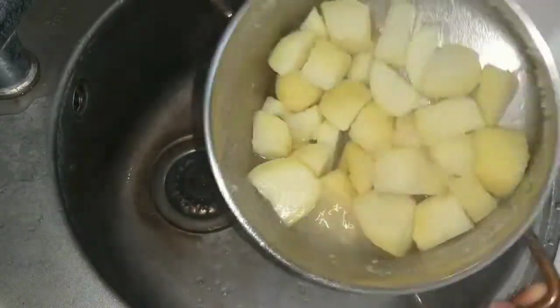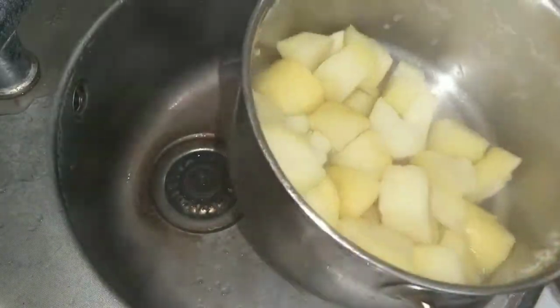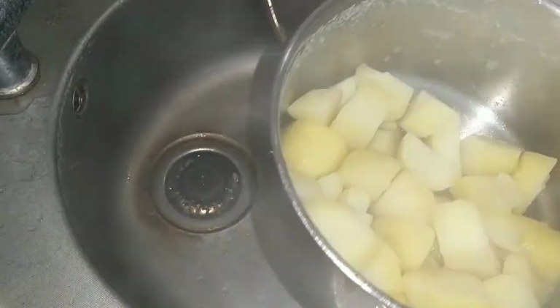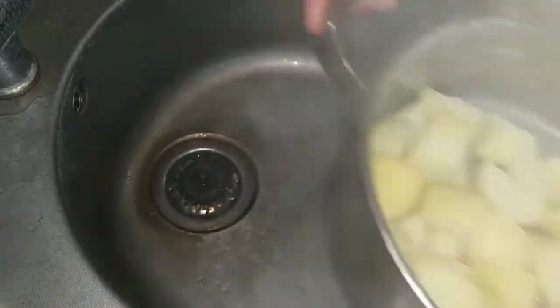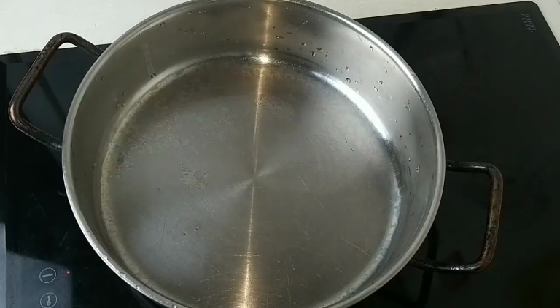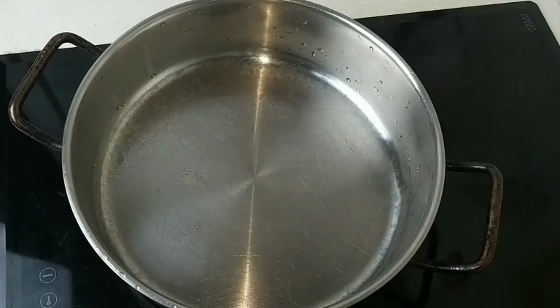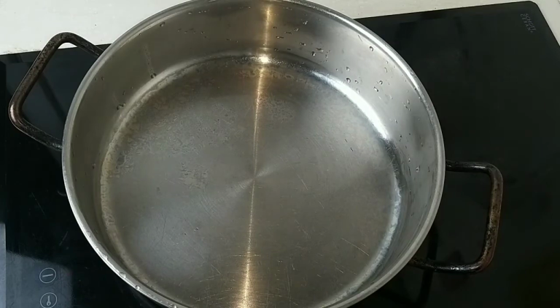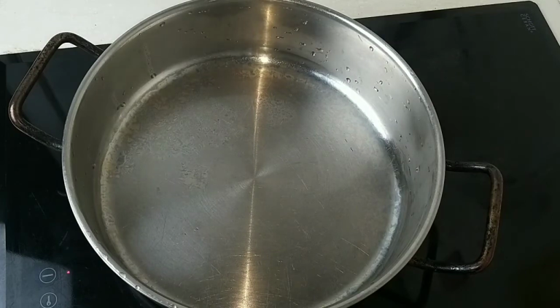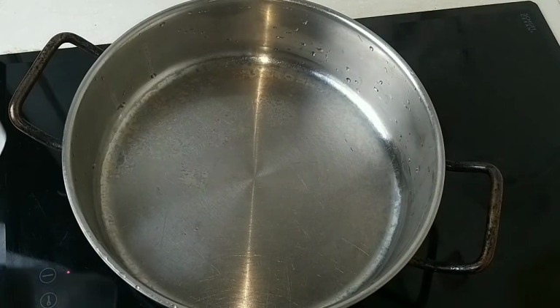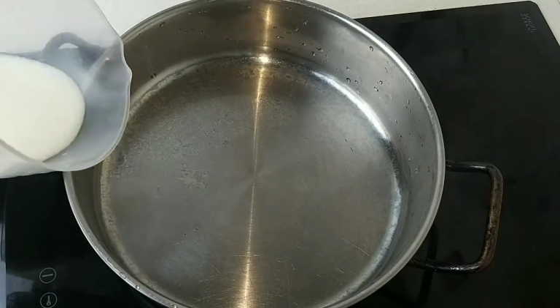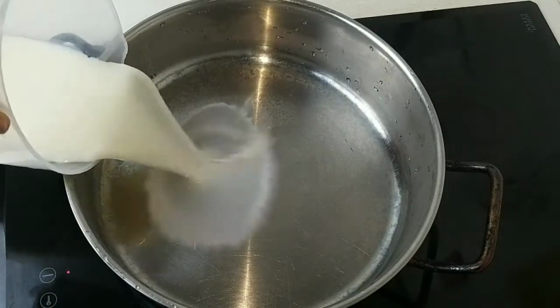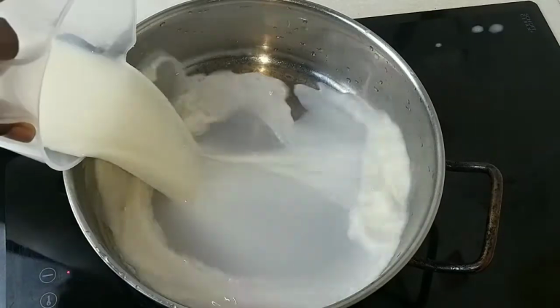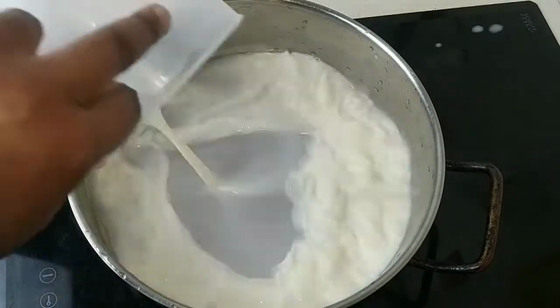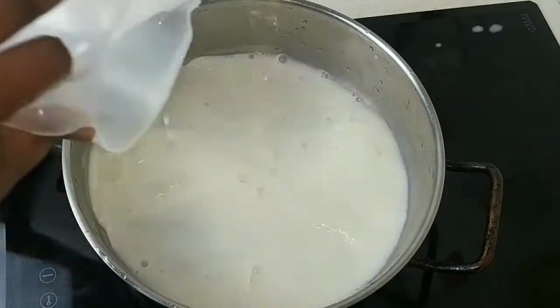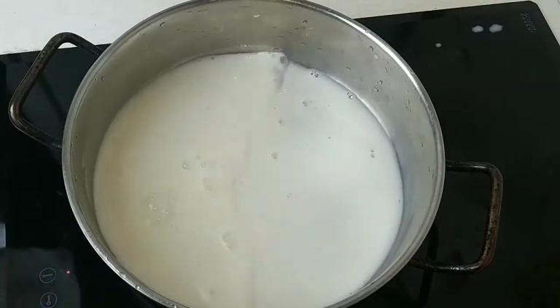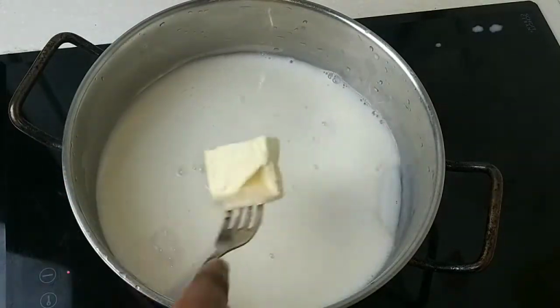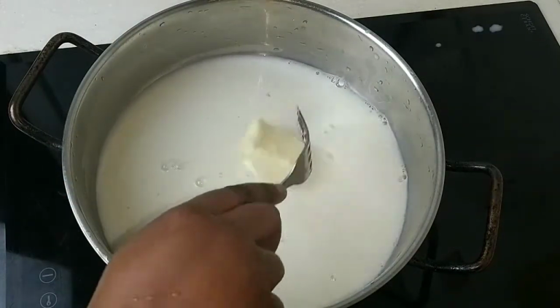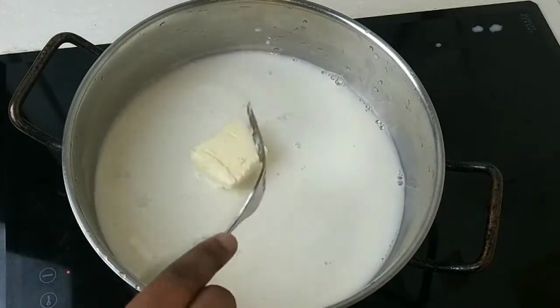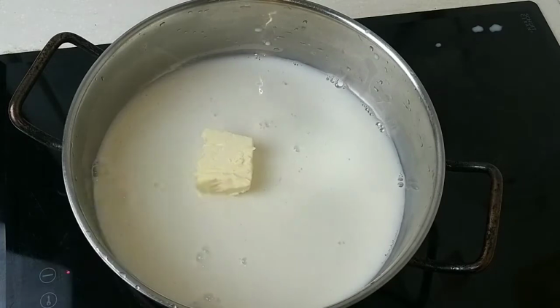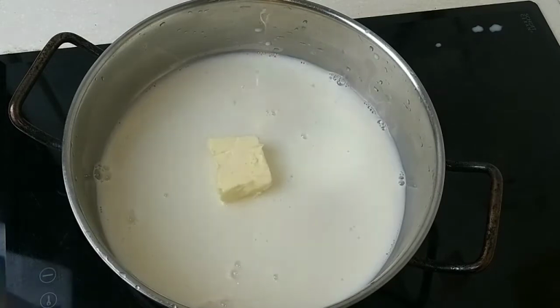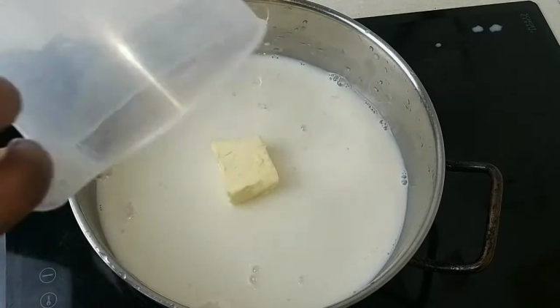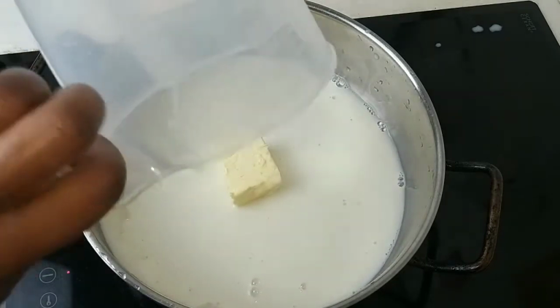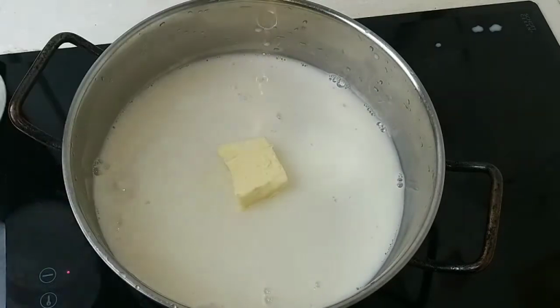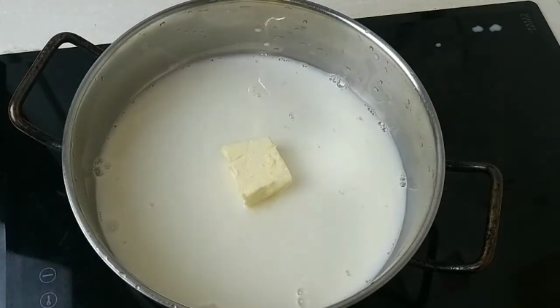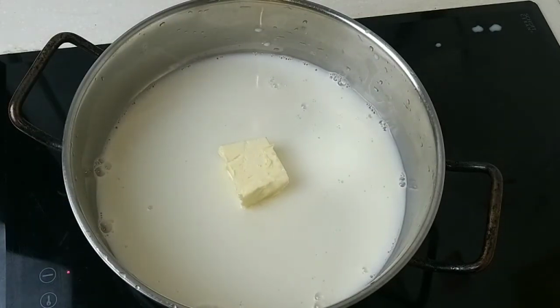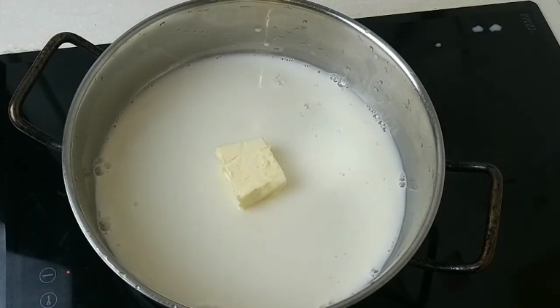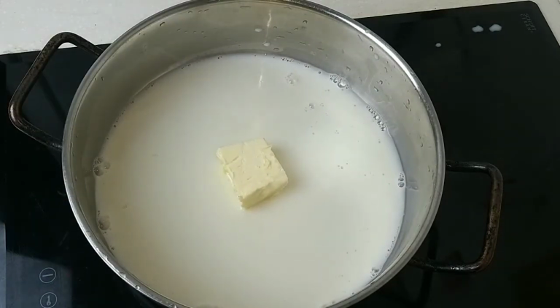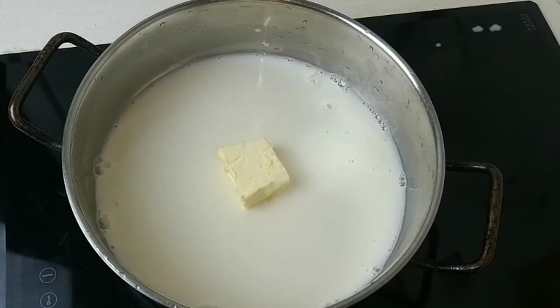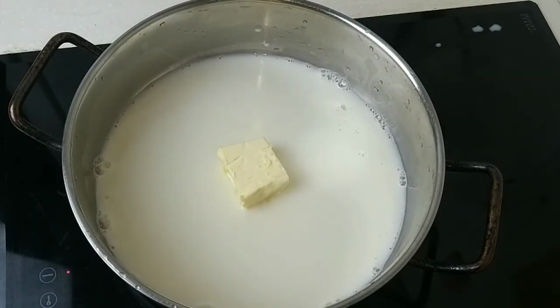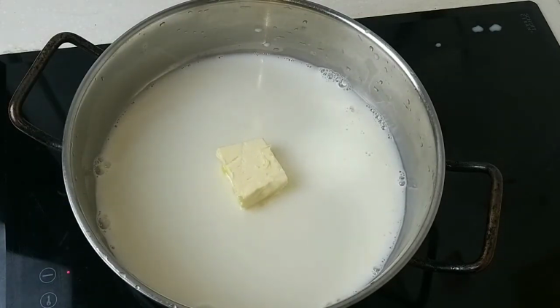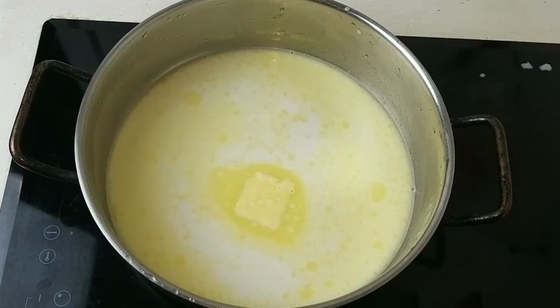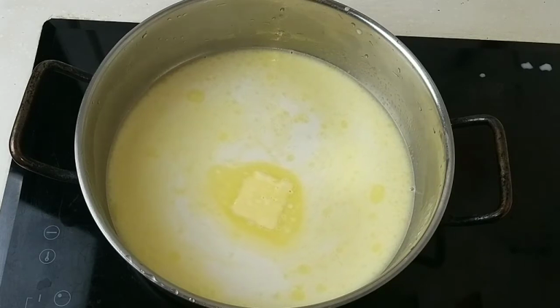Drain out the water, then put a saucepan — or whatever you want to use — and add some milk and butter. Put the heat on low to medium heat and wait for the butter to melt.